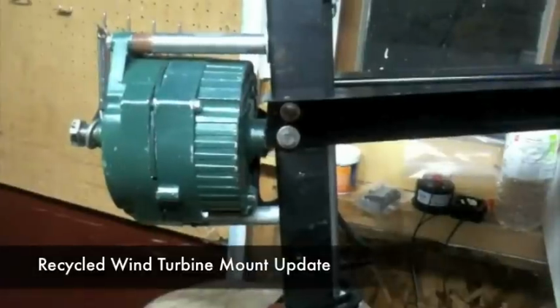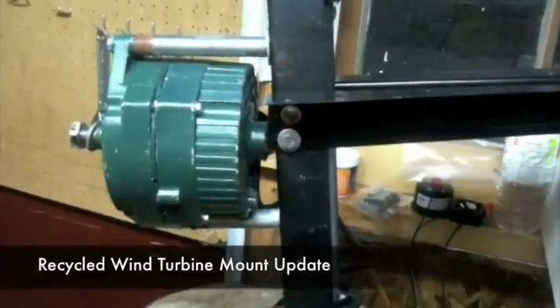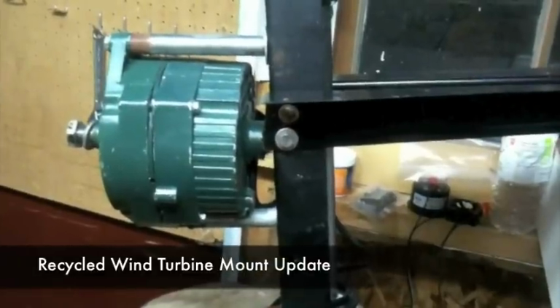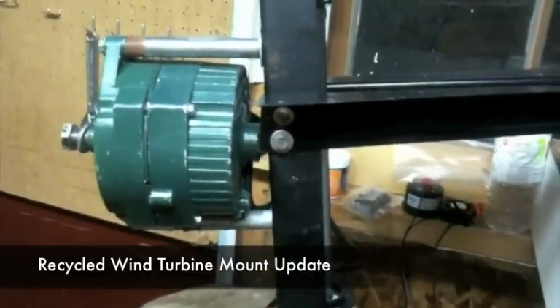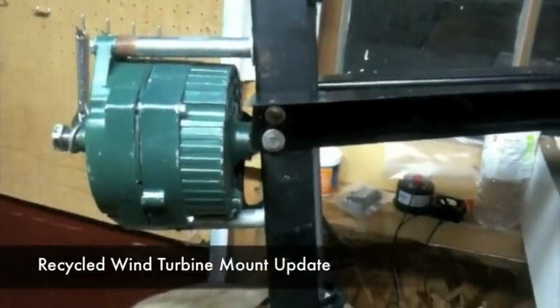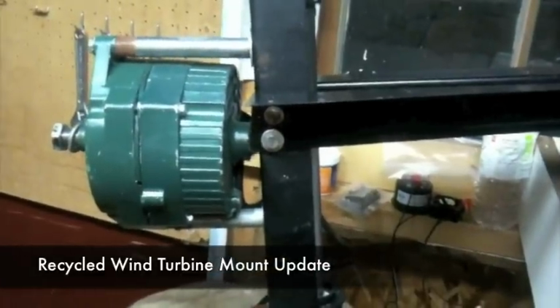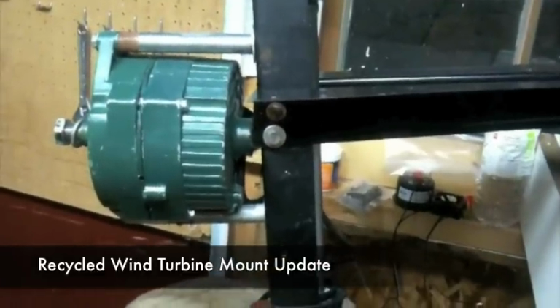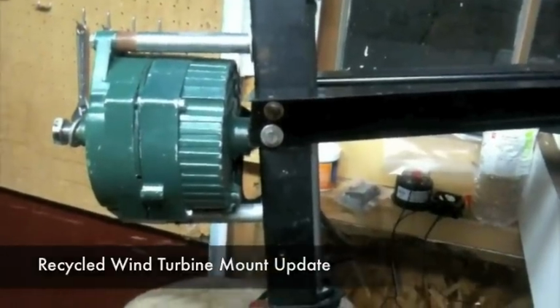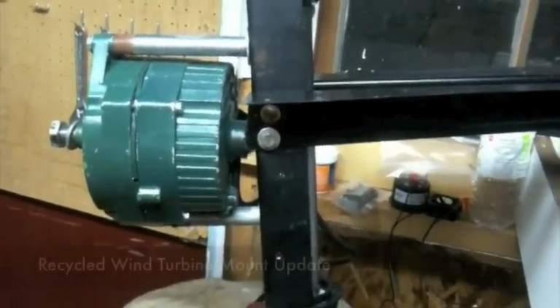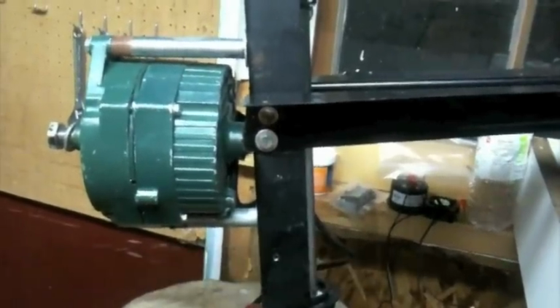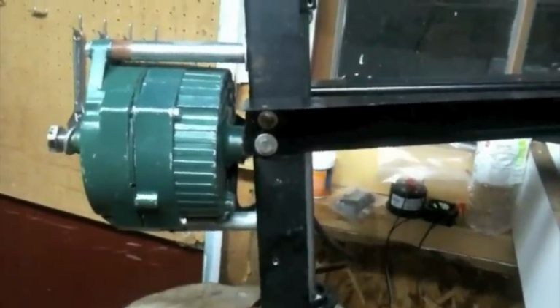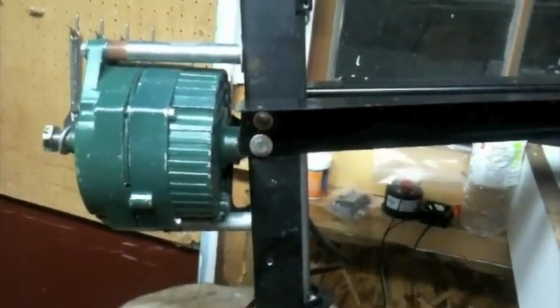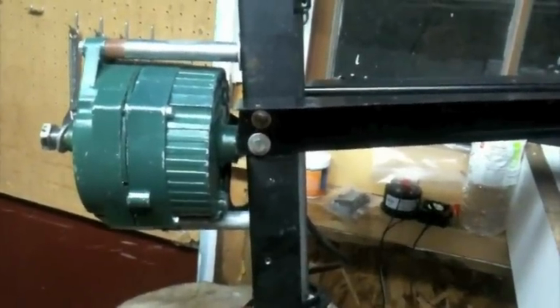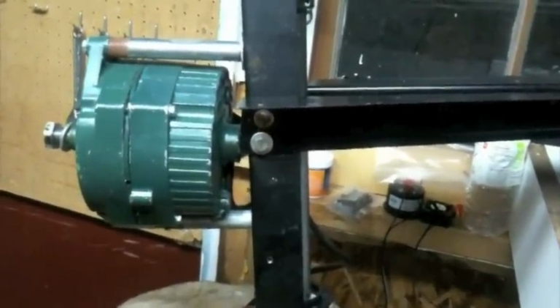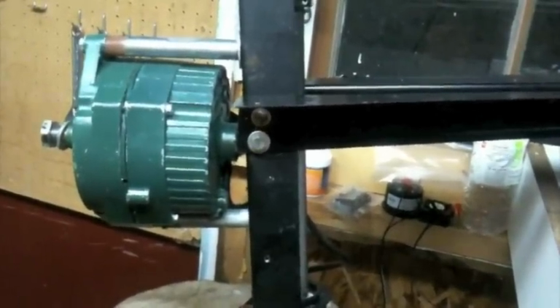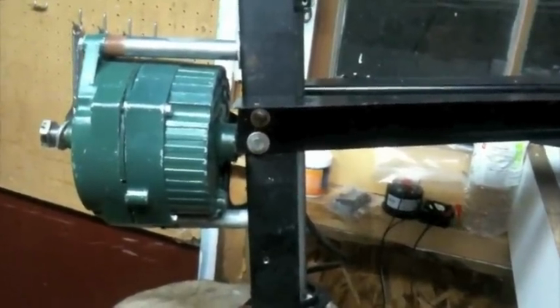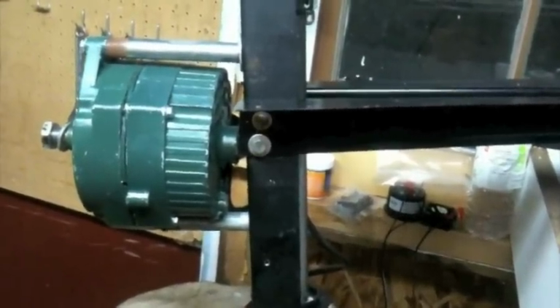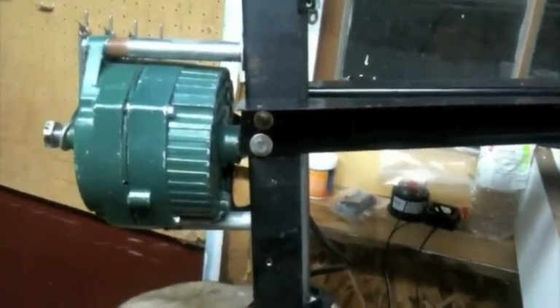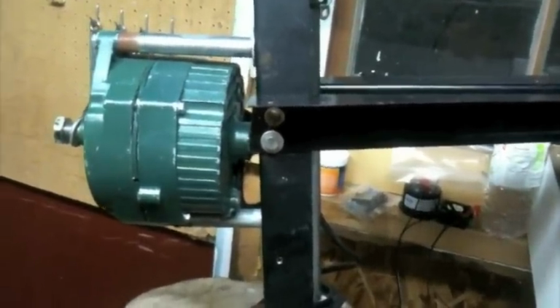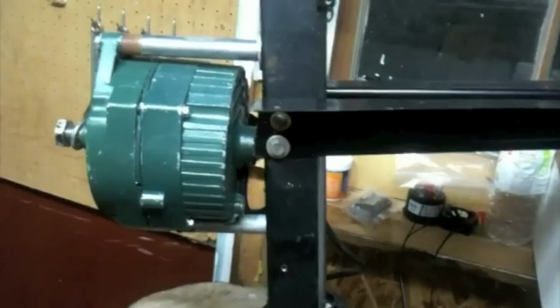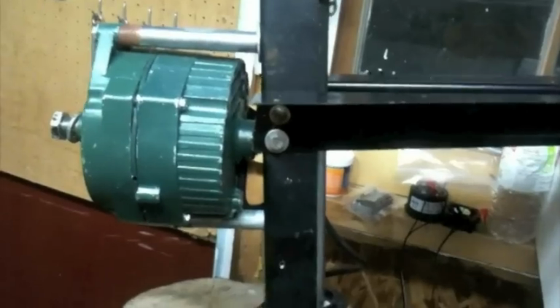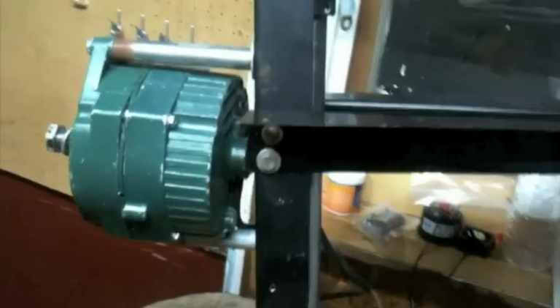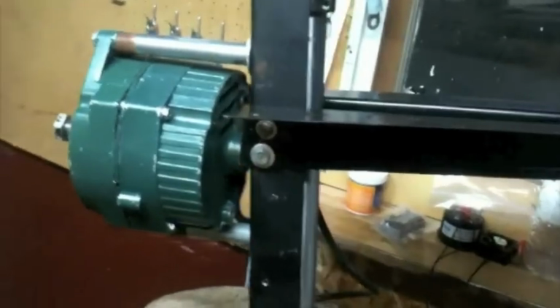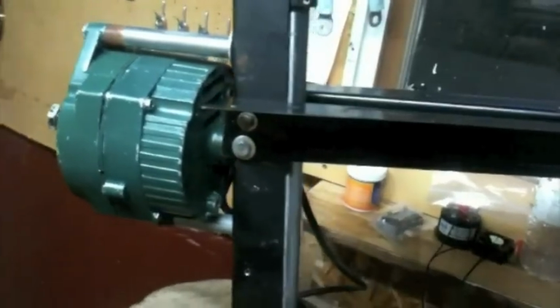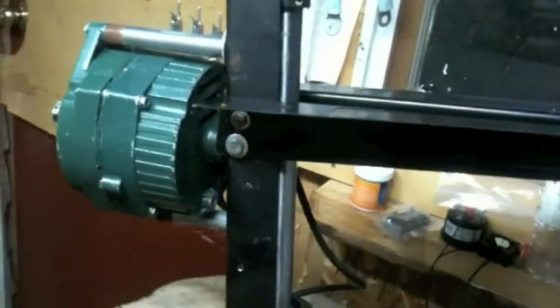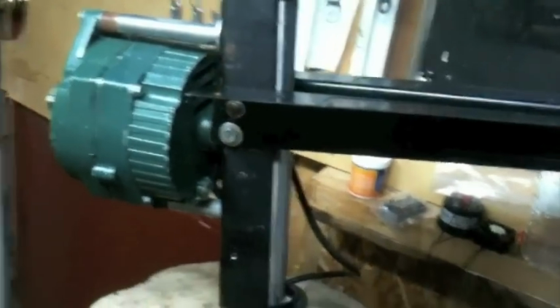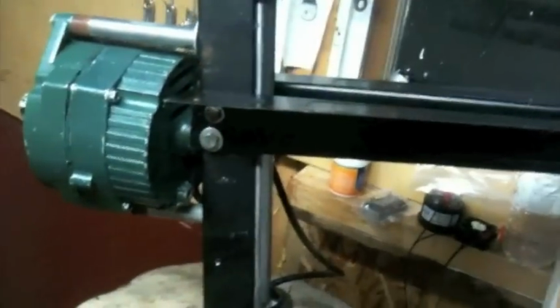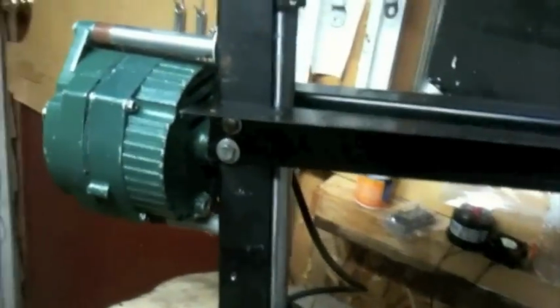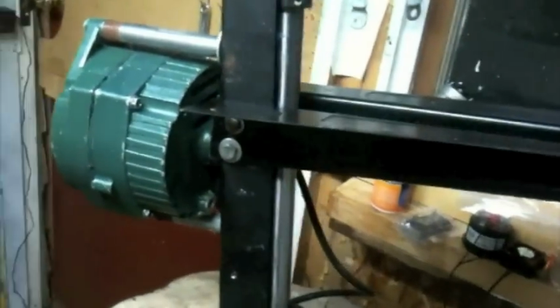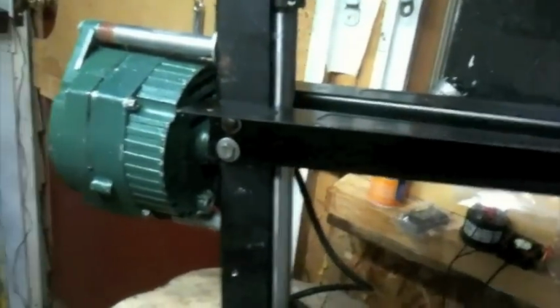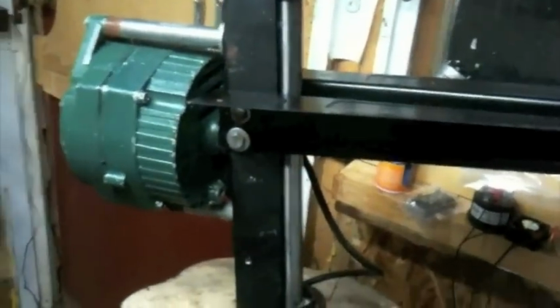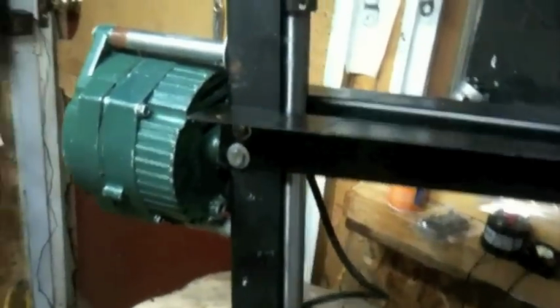Hello, this is Cedar Workshop again. I thought I'd give a quick update of my mount I made from recycled pieces of metal around my workshop.